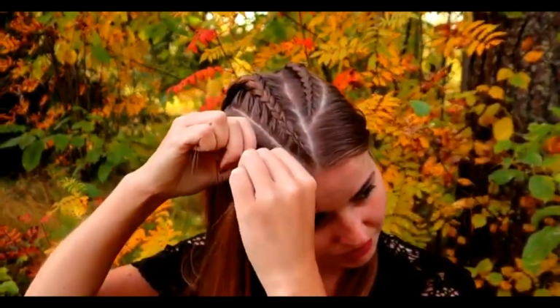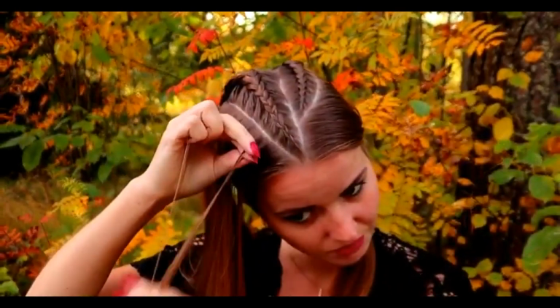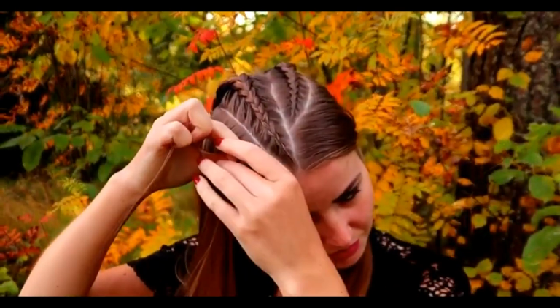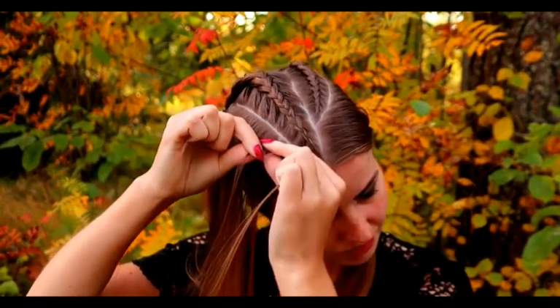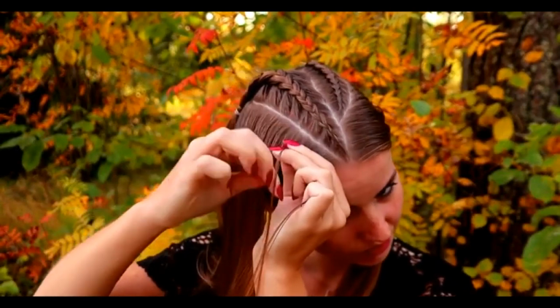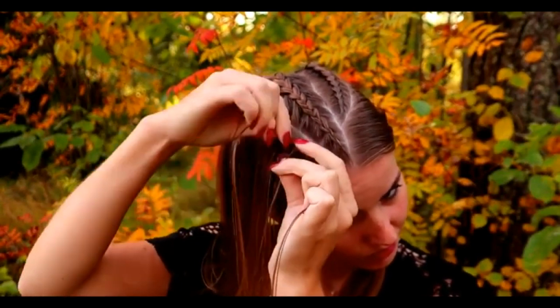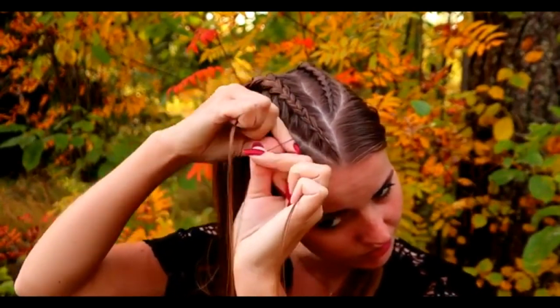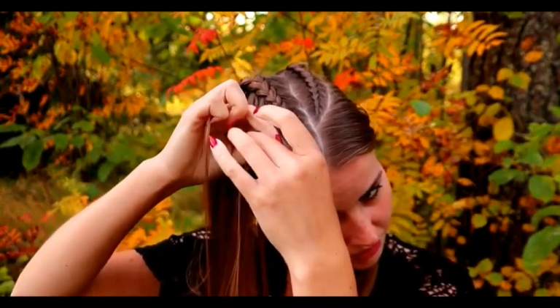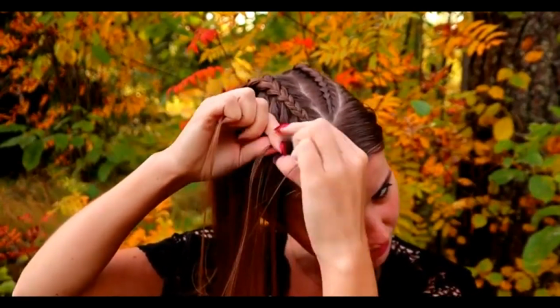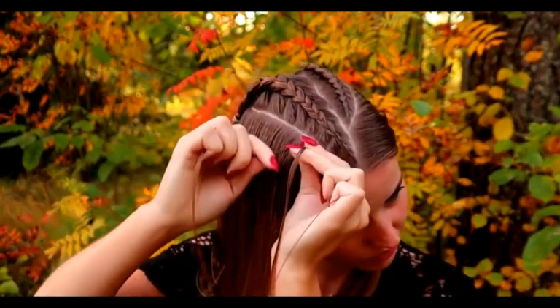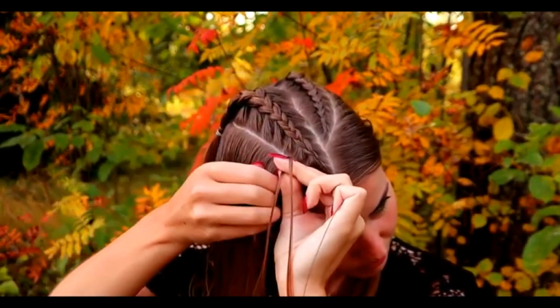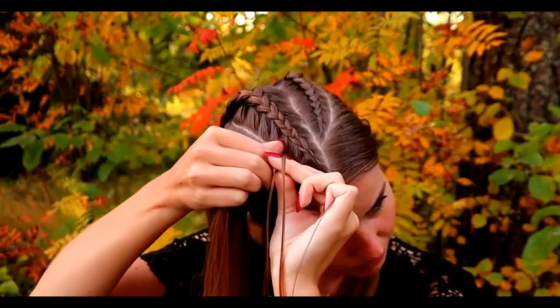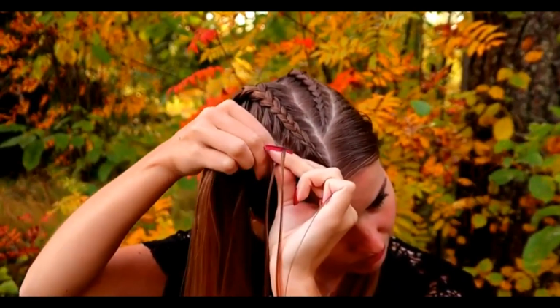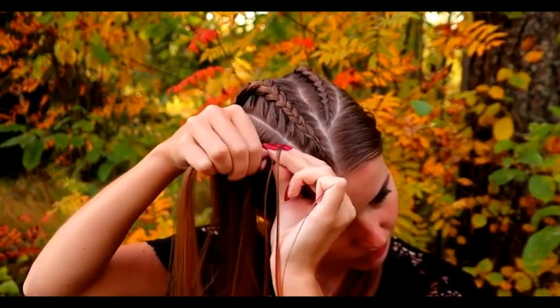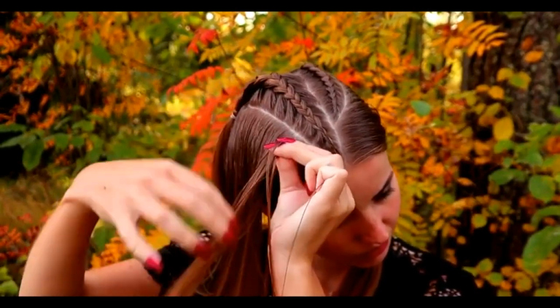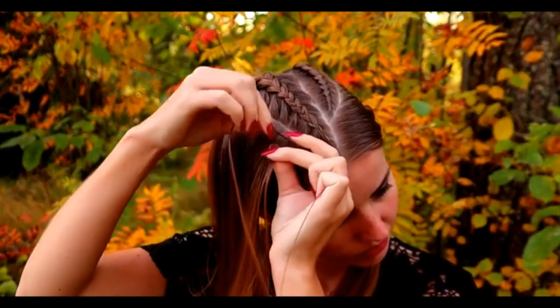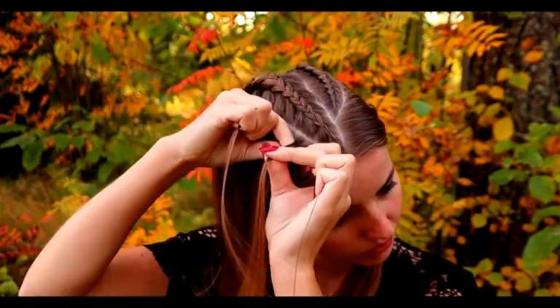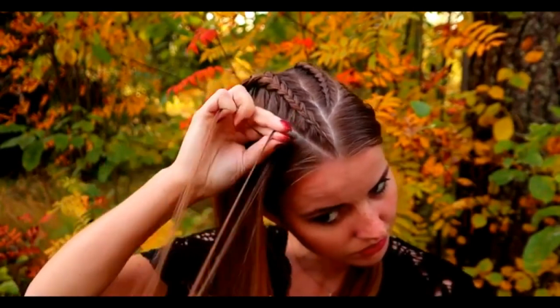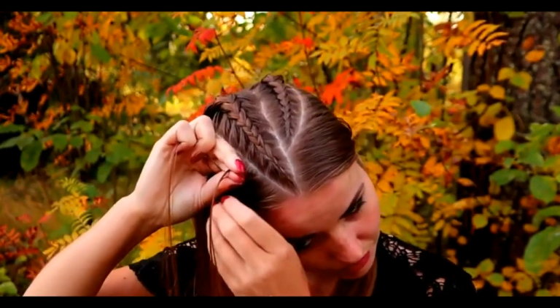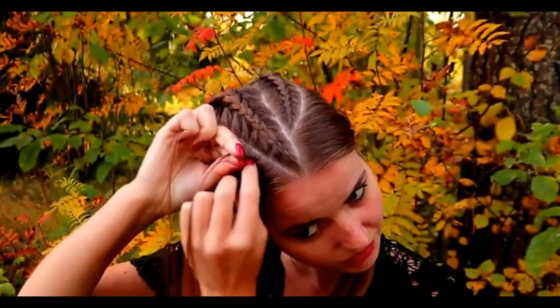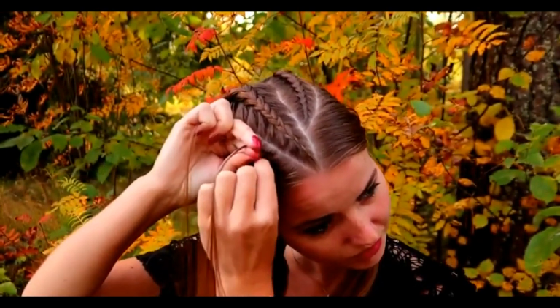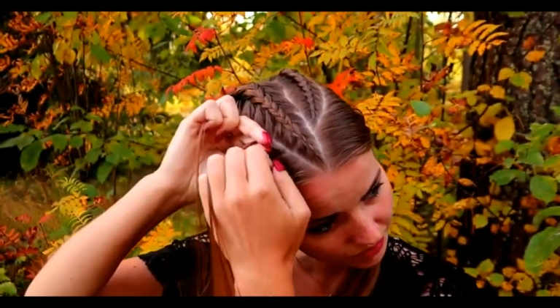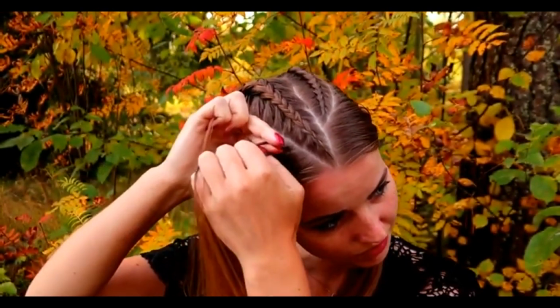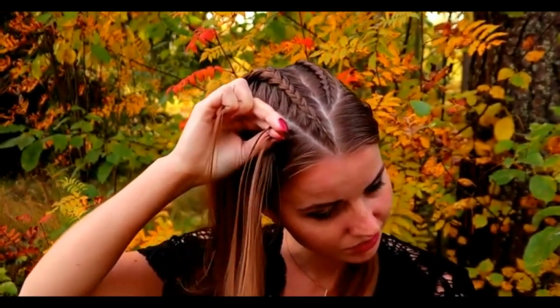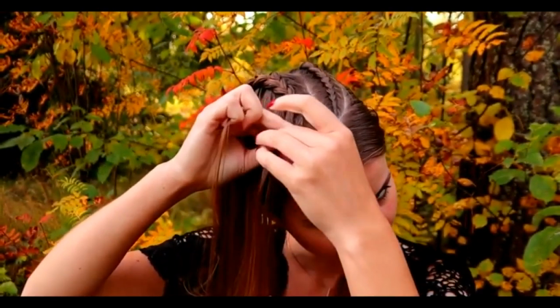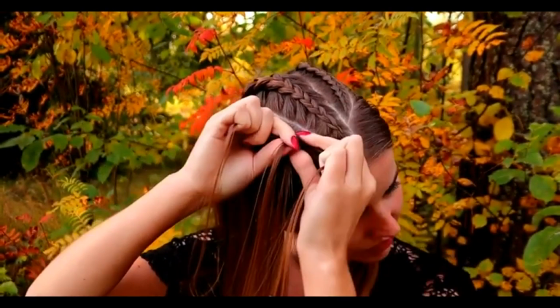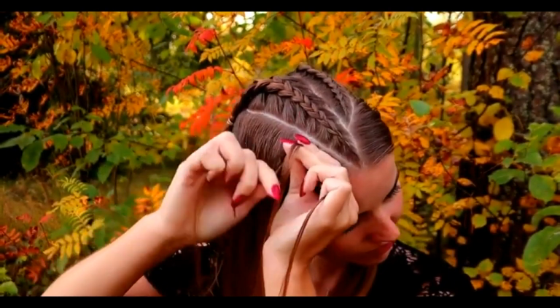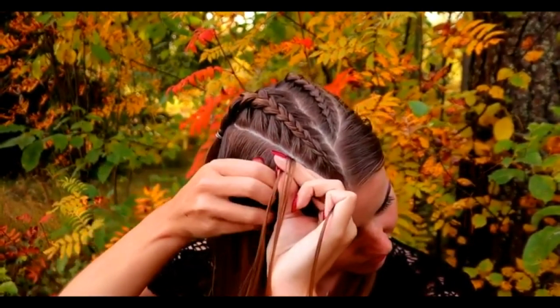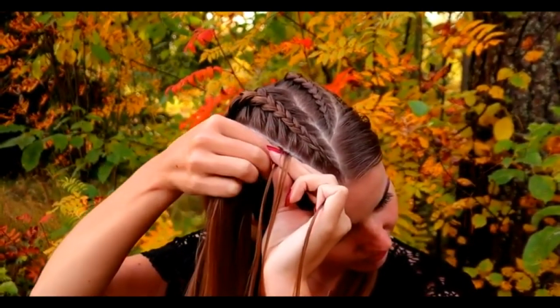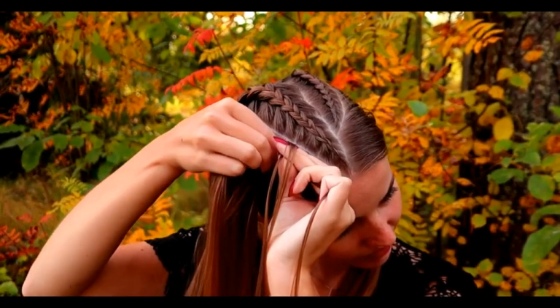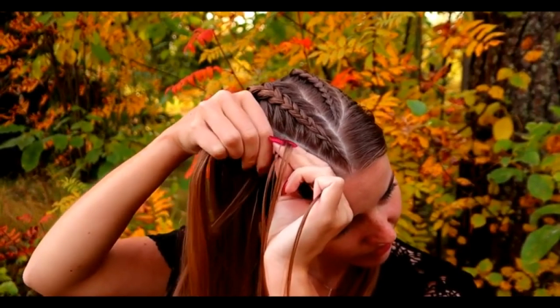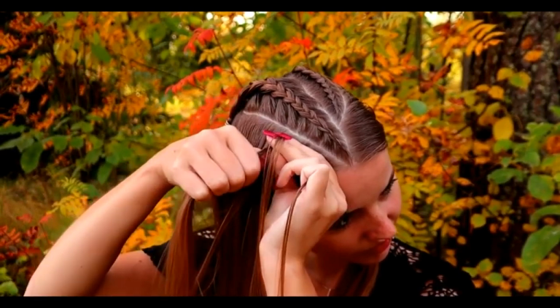Then I will do the same to the other side. Again three strands and I add more hair from the side that is closer to the middle braid and just a small amount of hair from the other side.